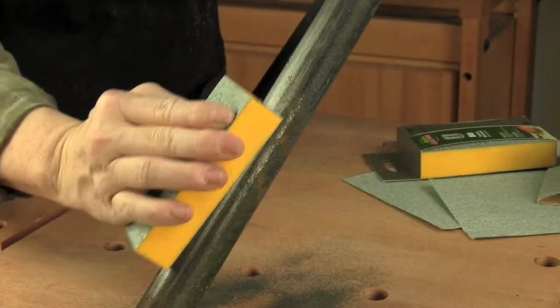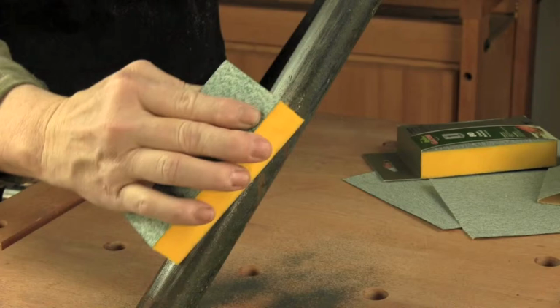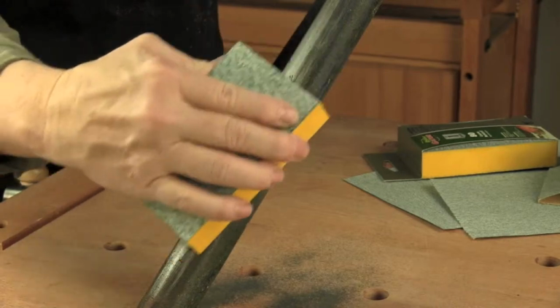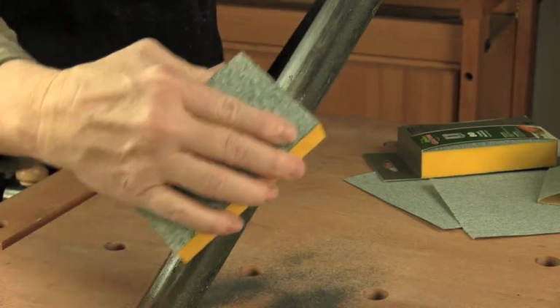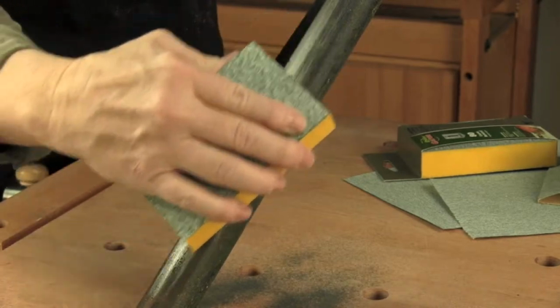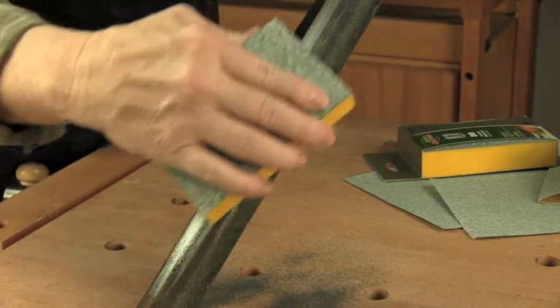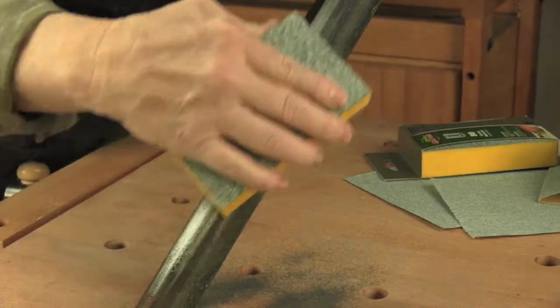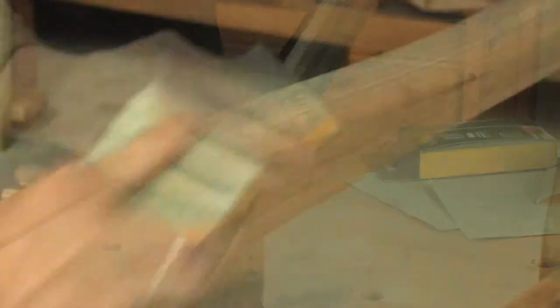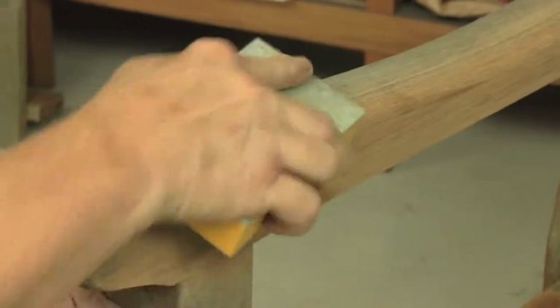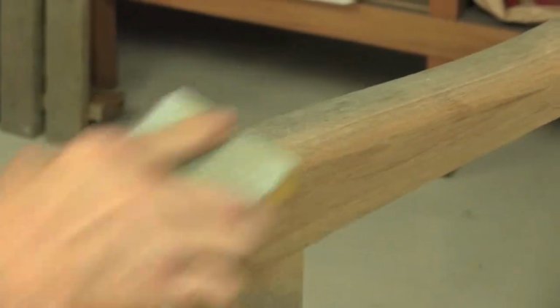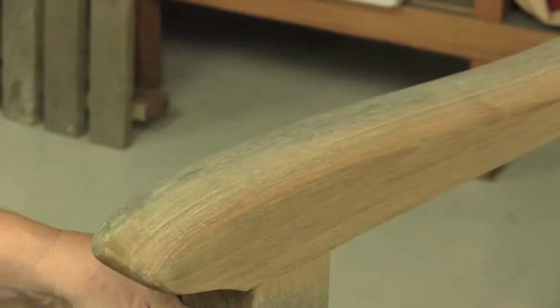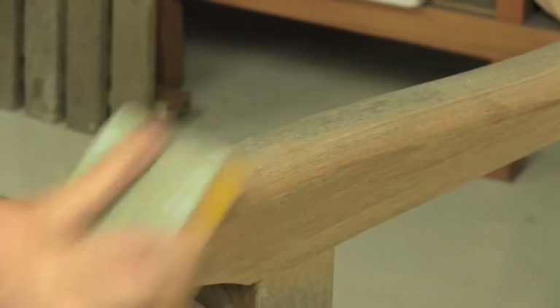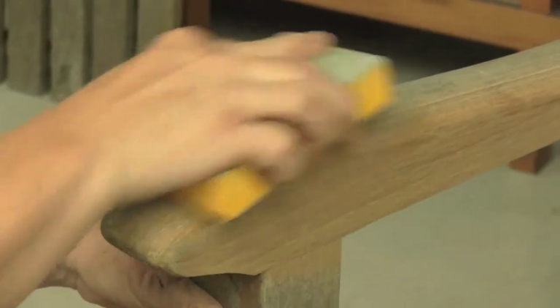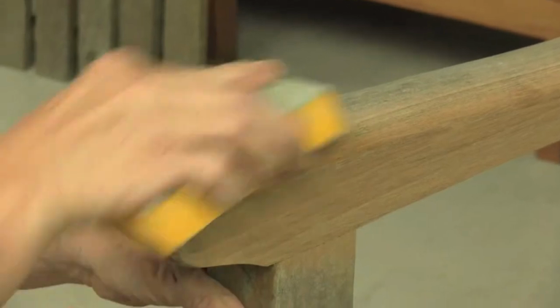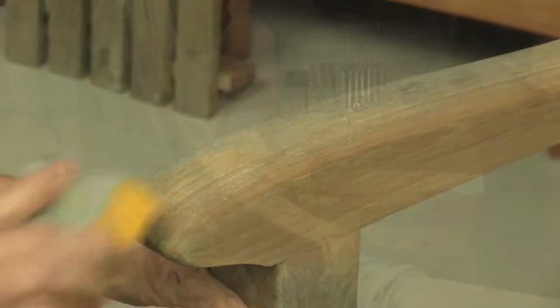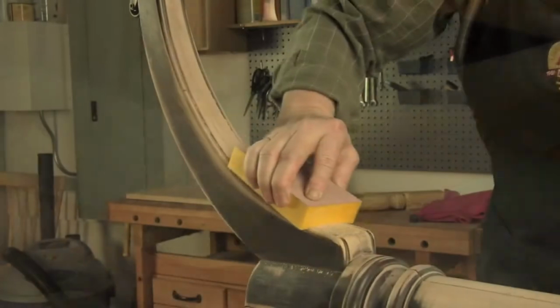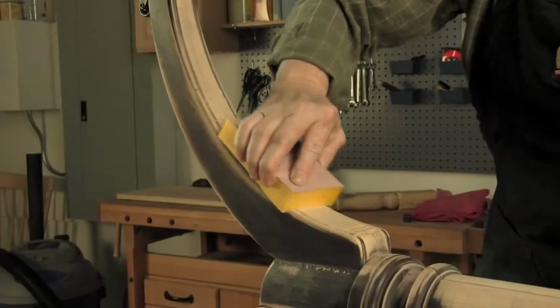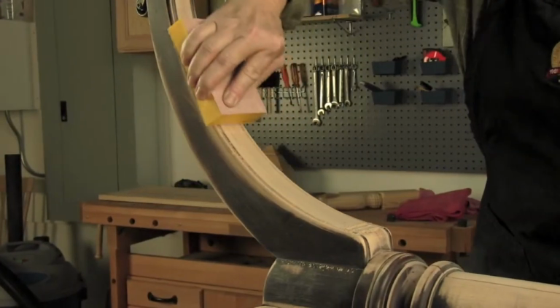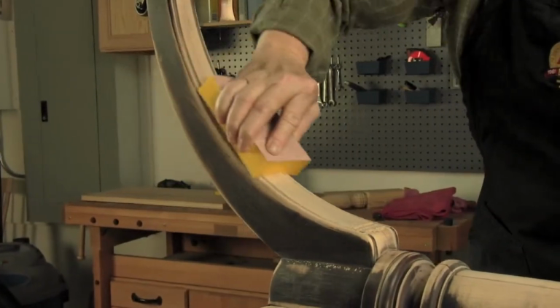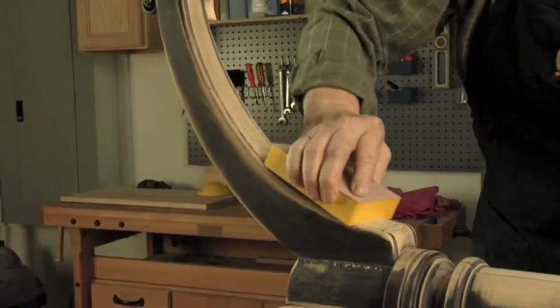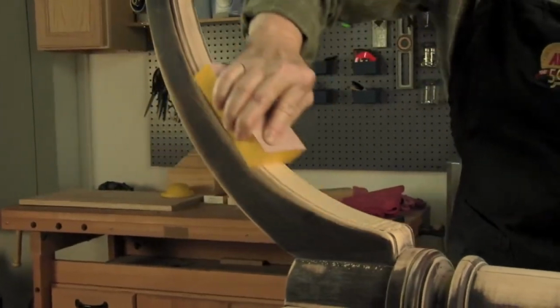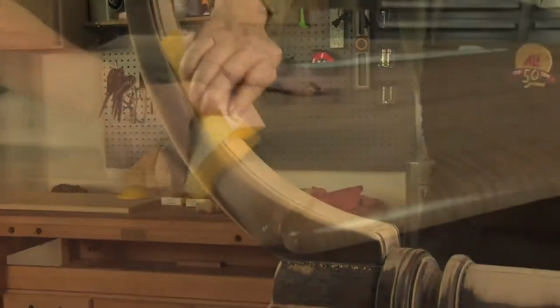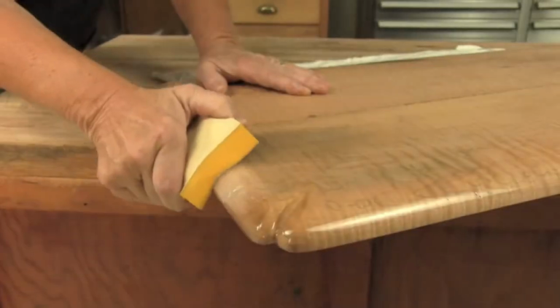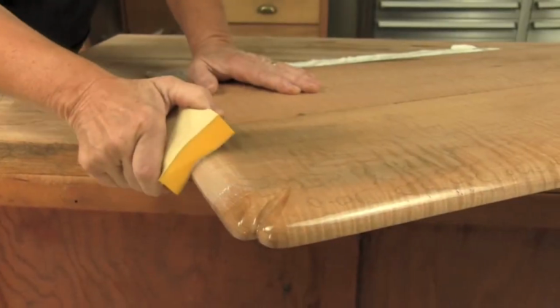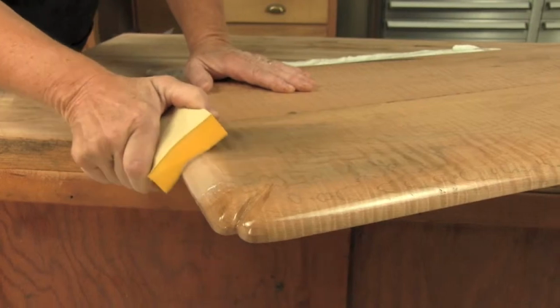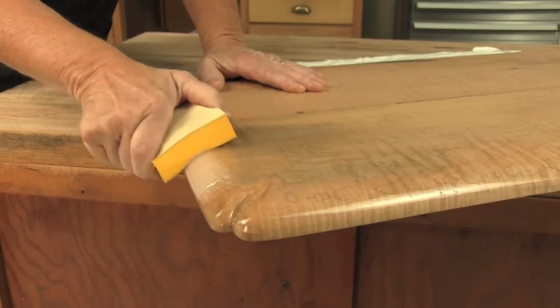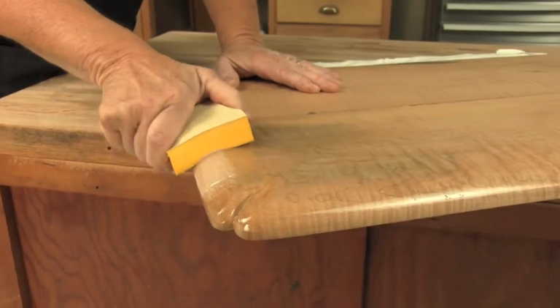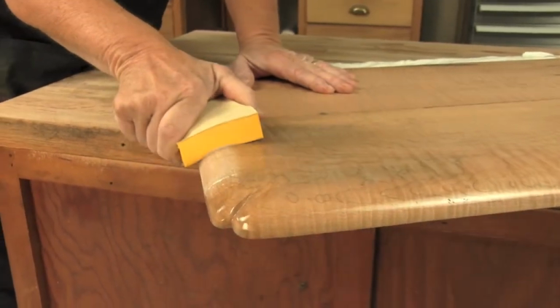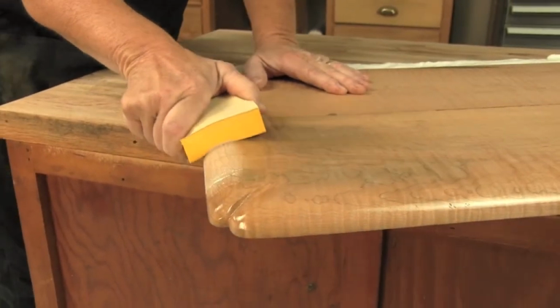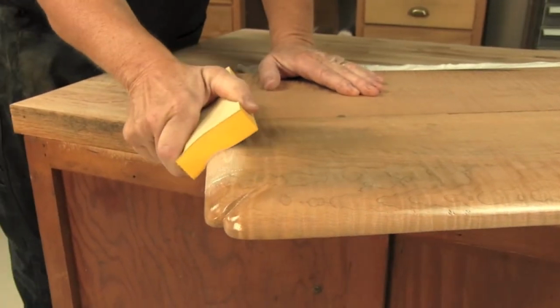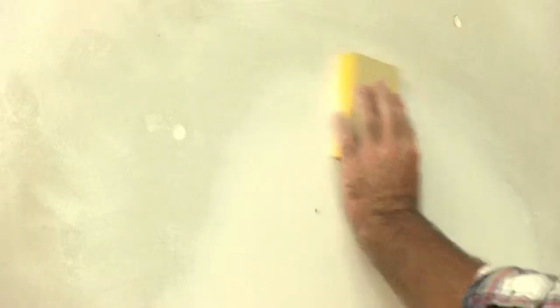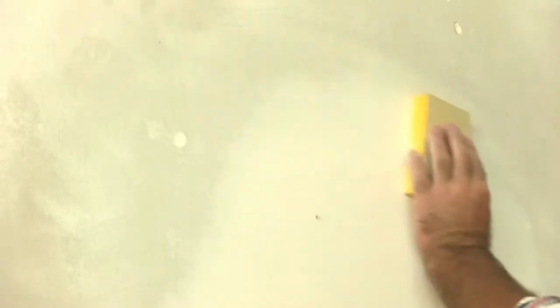Gator Premium sanding sponges are an indispensable sanding tool for any sanding project. Utilizing the Gator Steps system, these Gator Premium sanding sponges make quick work of any sanding project on any surface, taking you from start to finish.